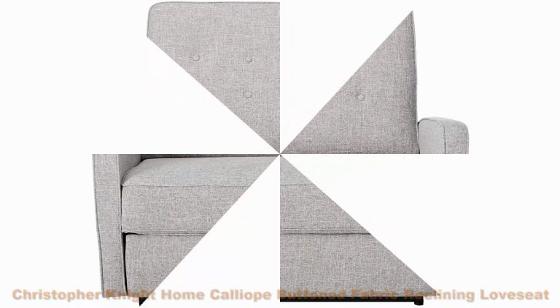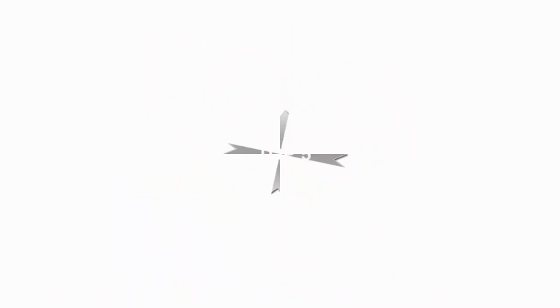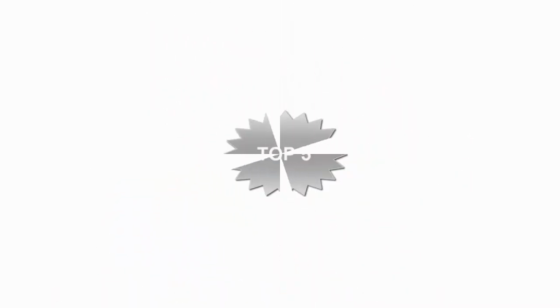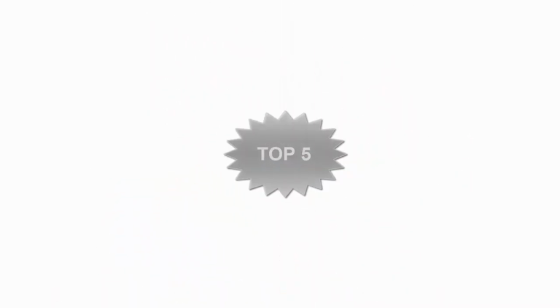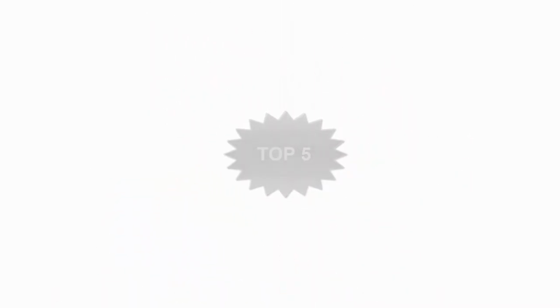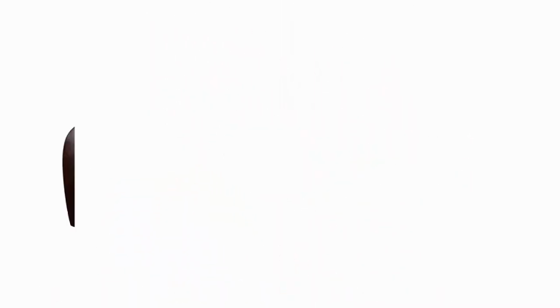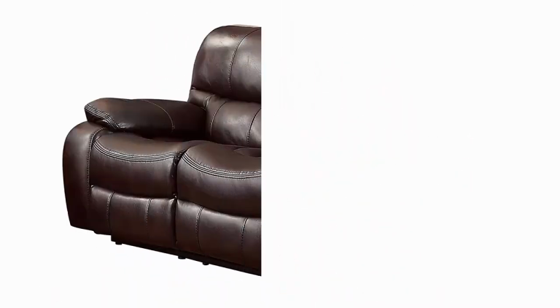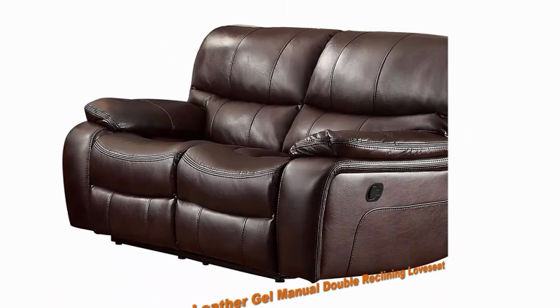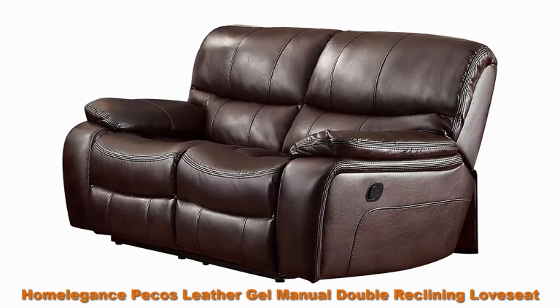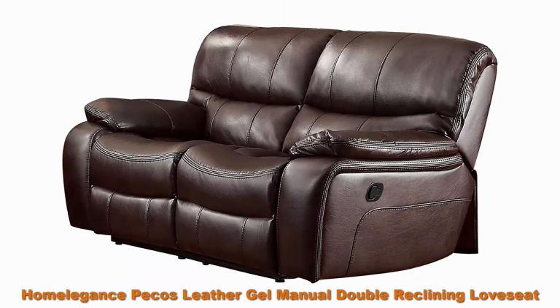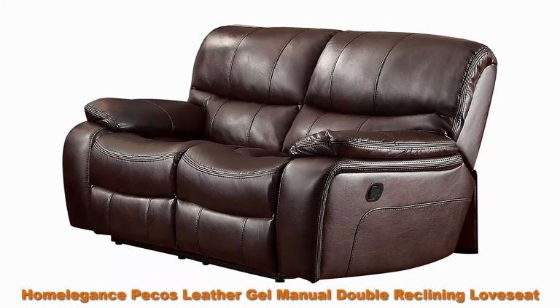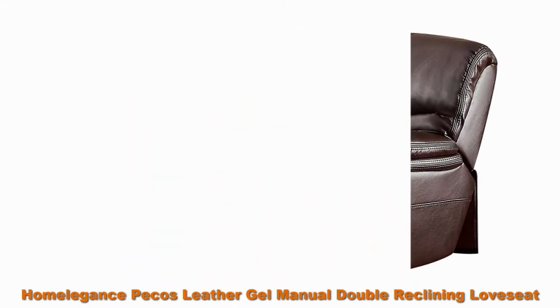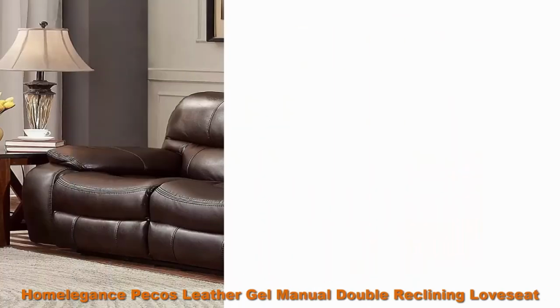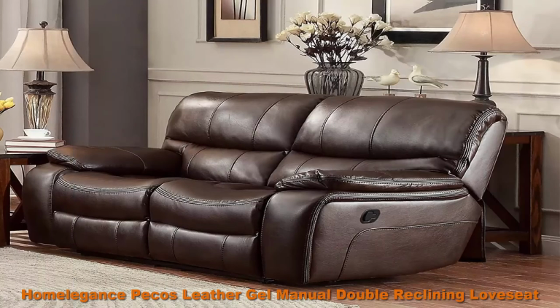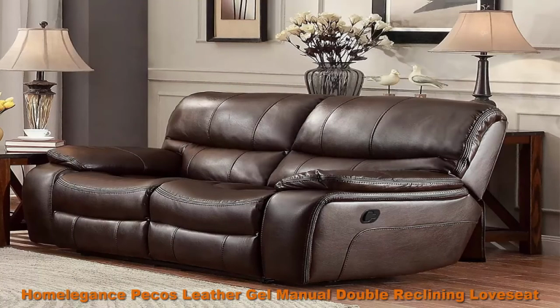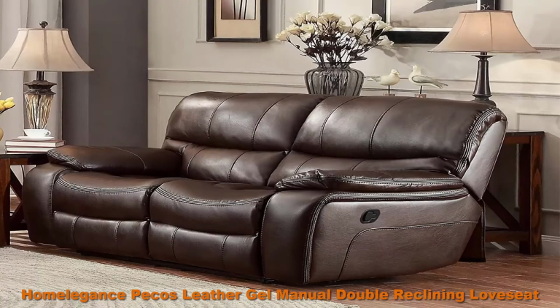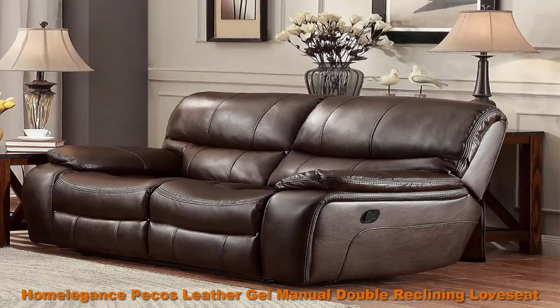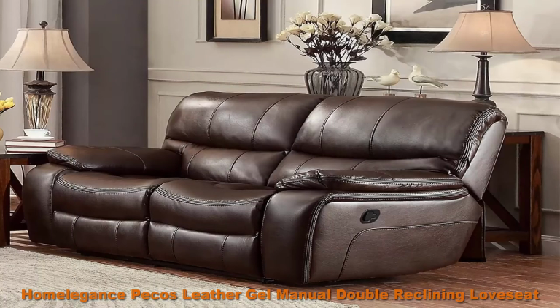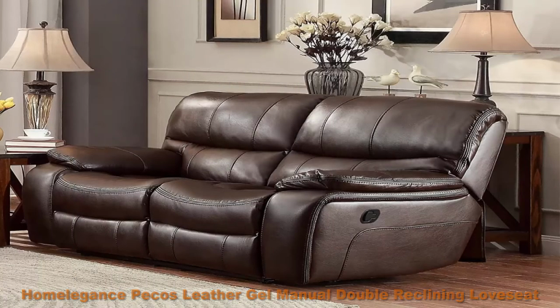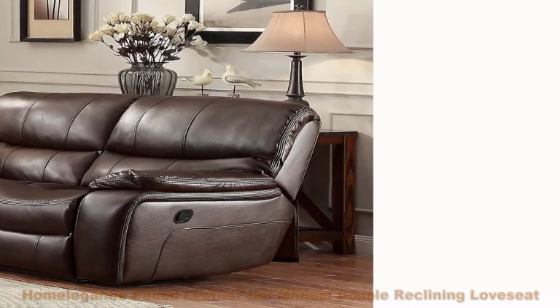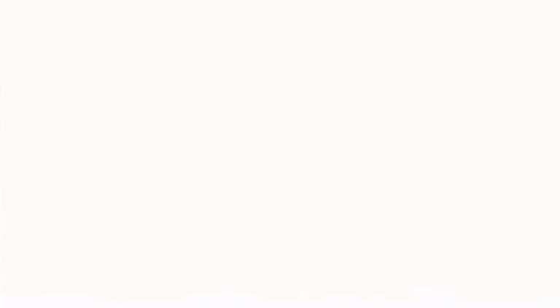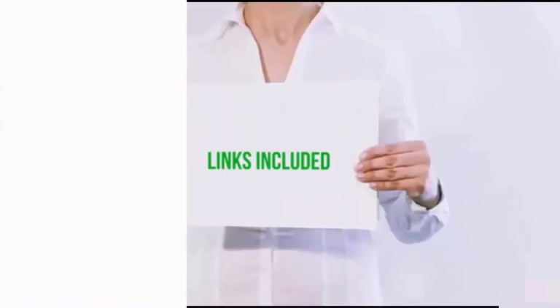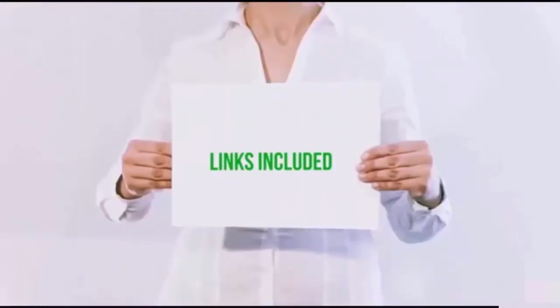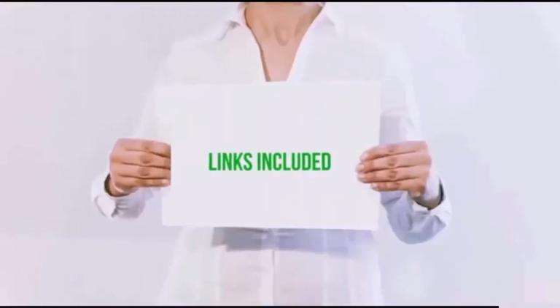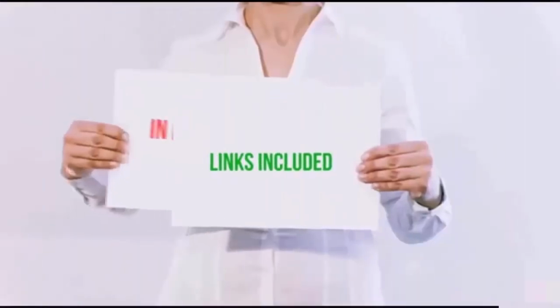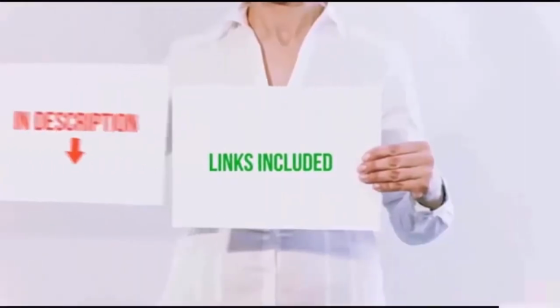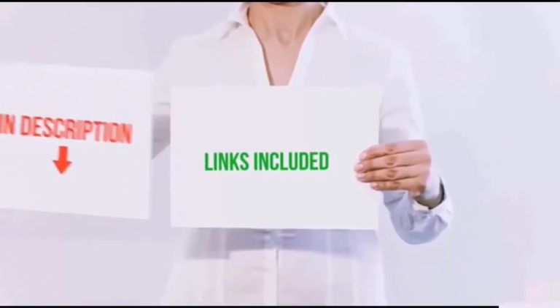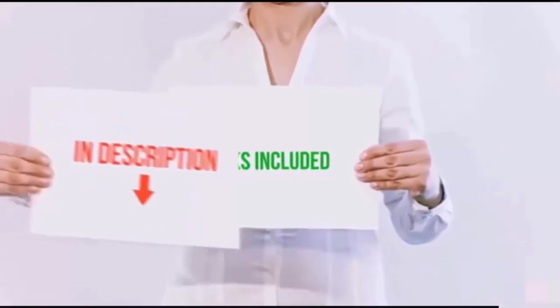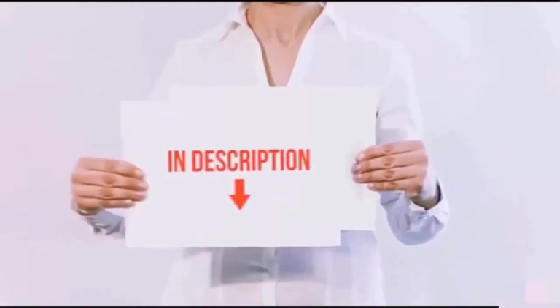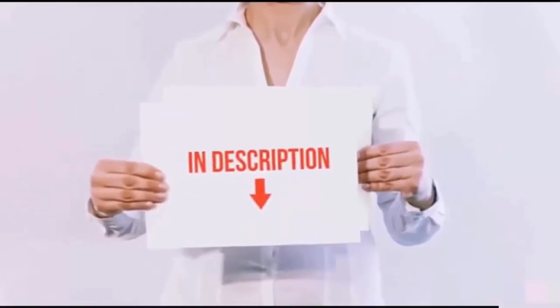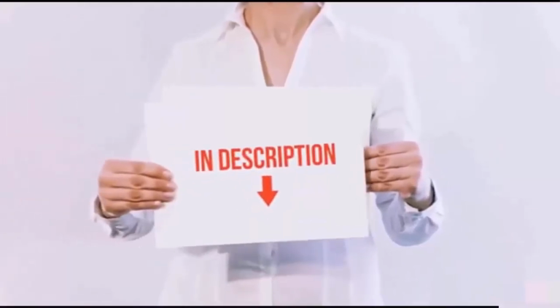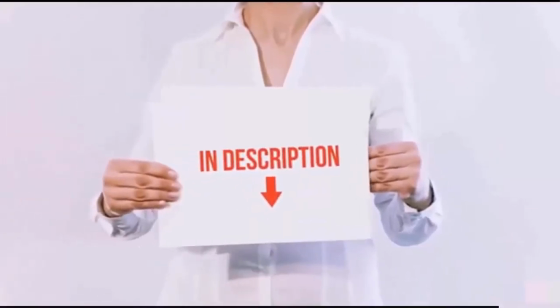Top 5: Home Elegance Pecos Leather Gel Manual Double Reclining Love Seat, Dark Brown. All of these items are available on Amazon.com.